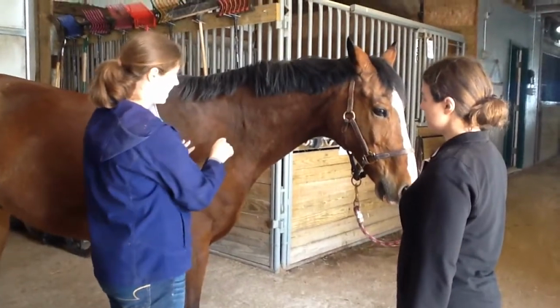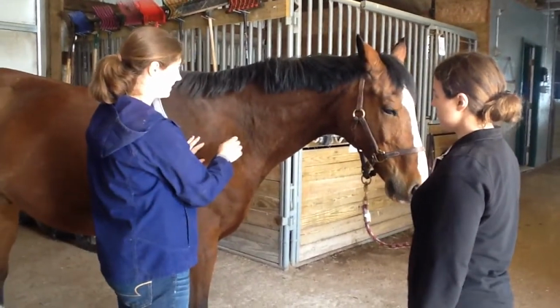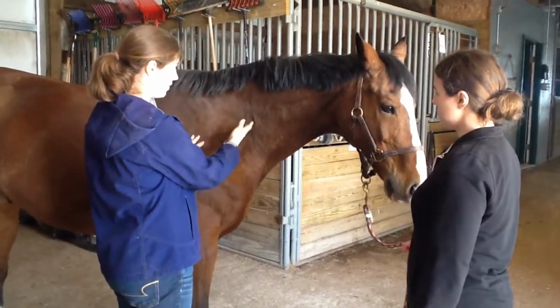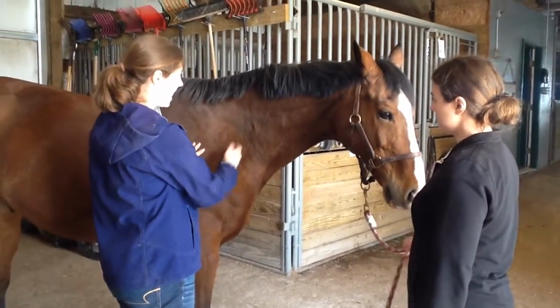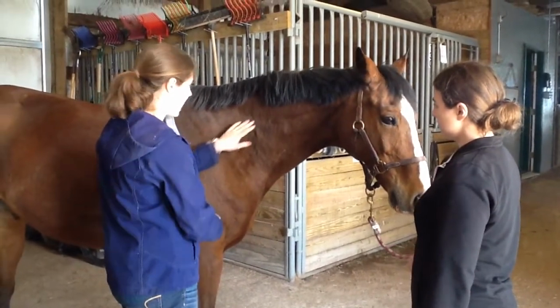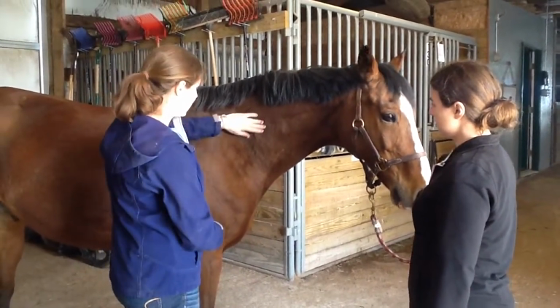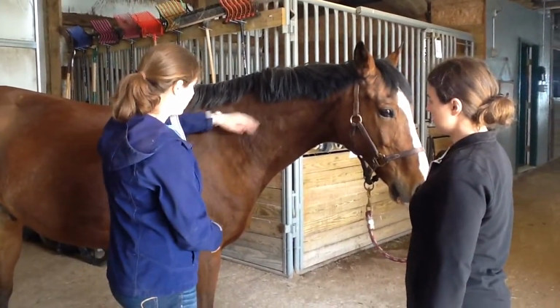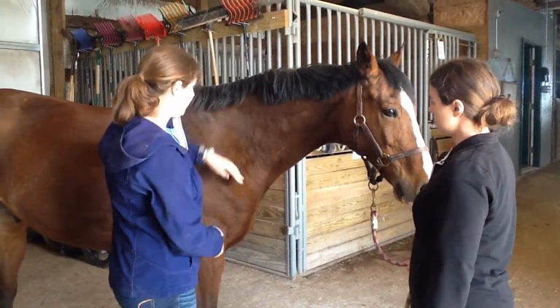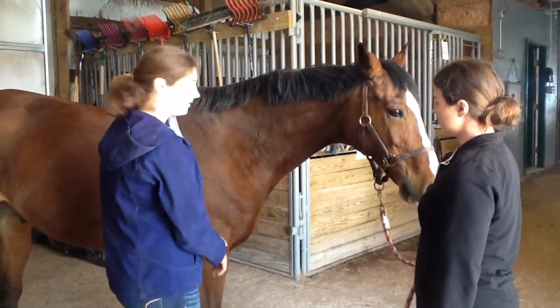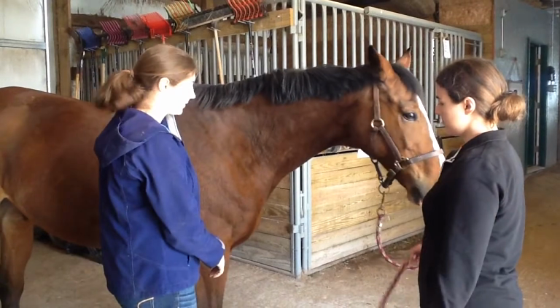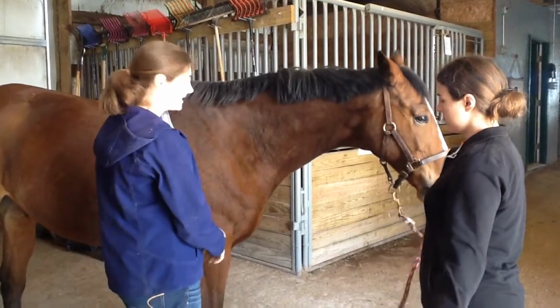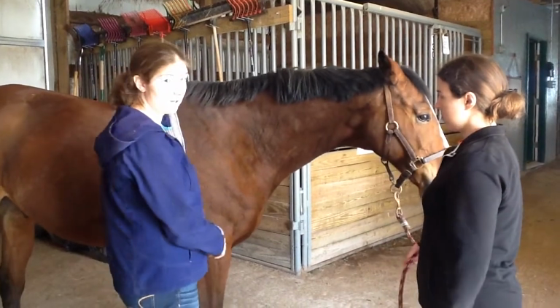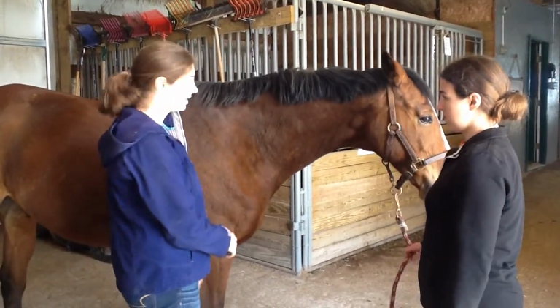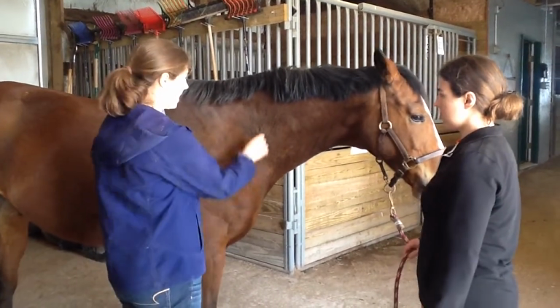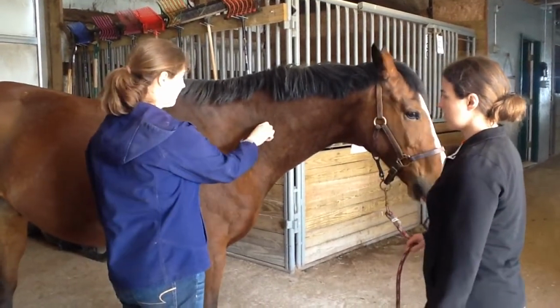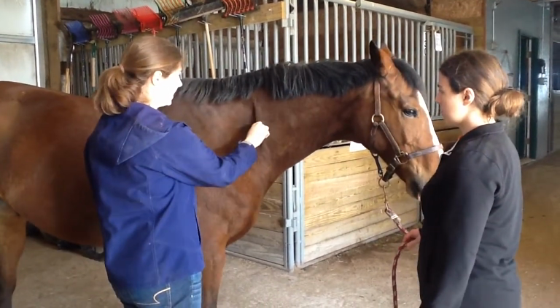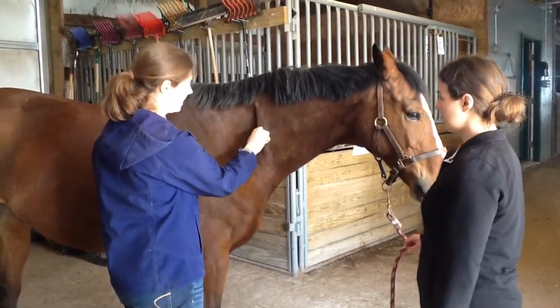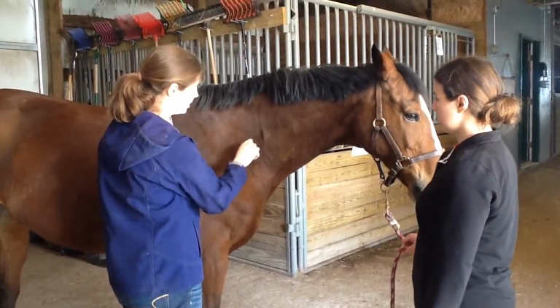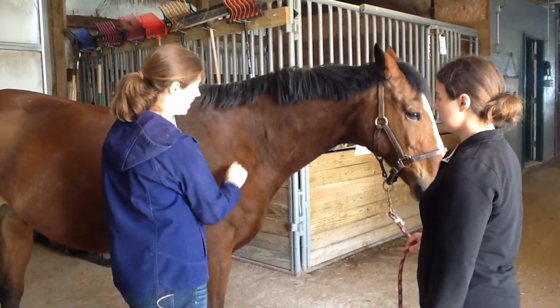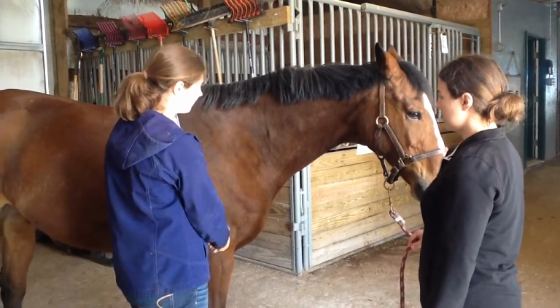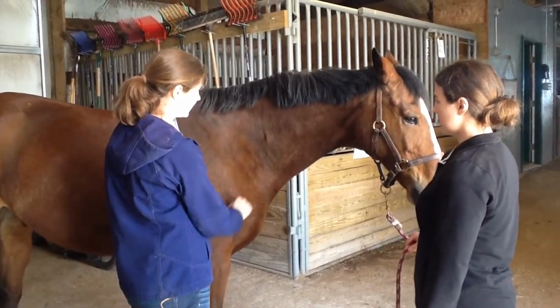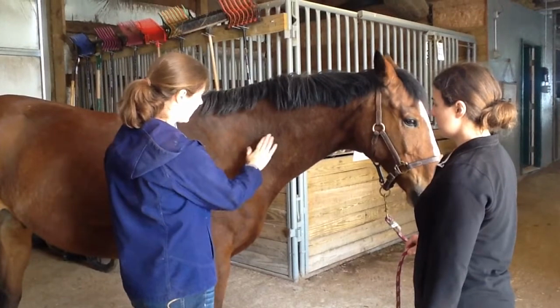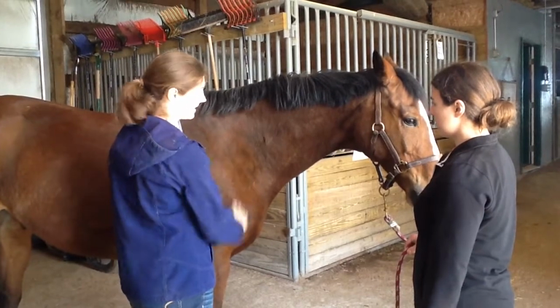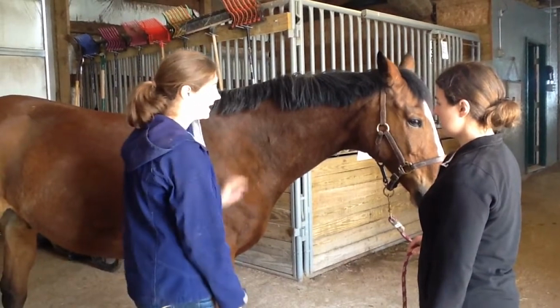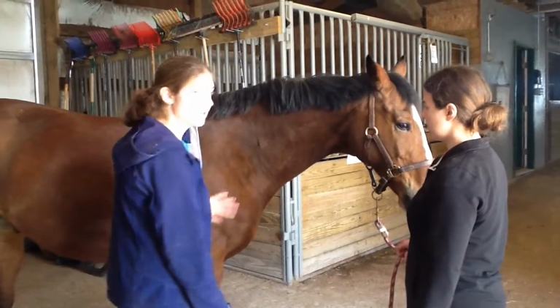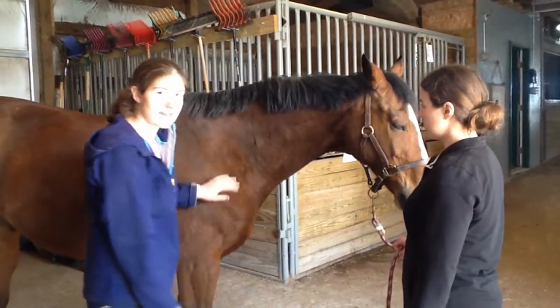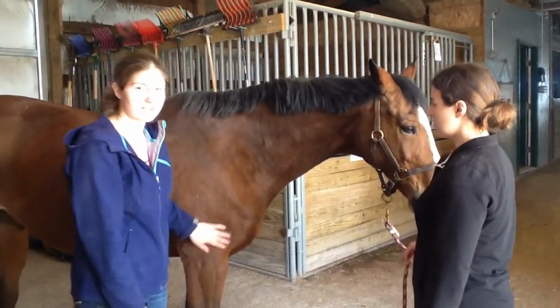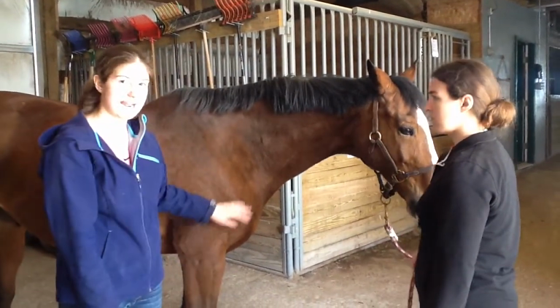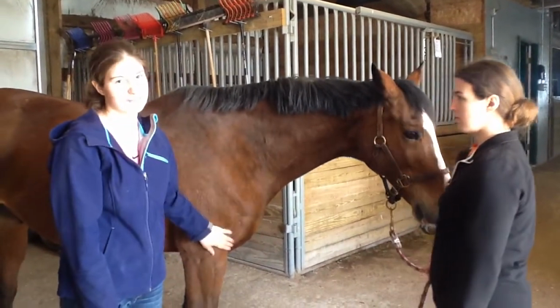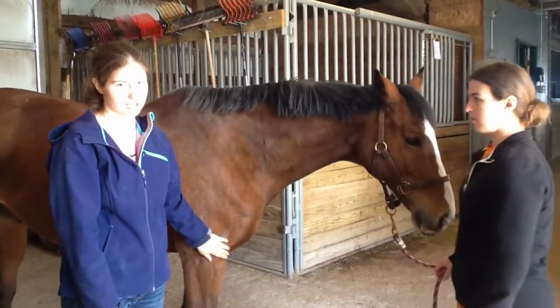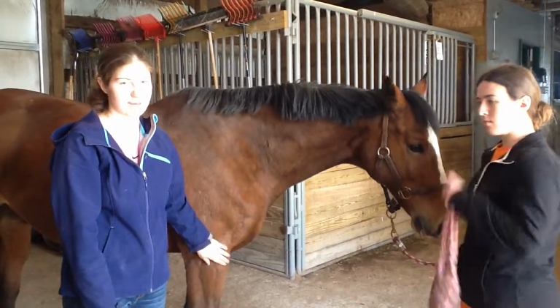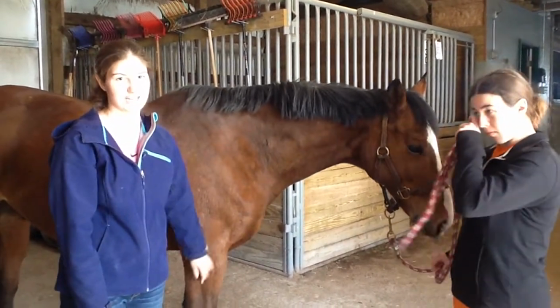I grabbed the skin, pinched, and let go, and it flattened out fairly quickly. He is a little older, but again, pinched and released, and it flattens. Any longer than that and I might be a little concerned about his hydration.